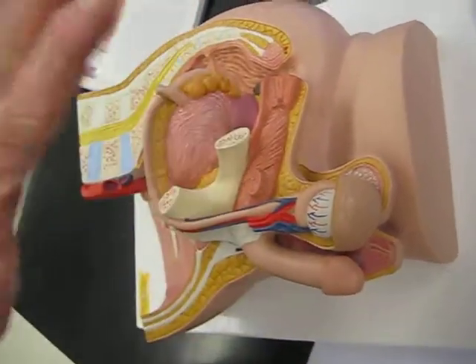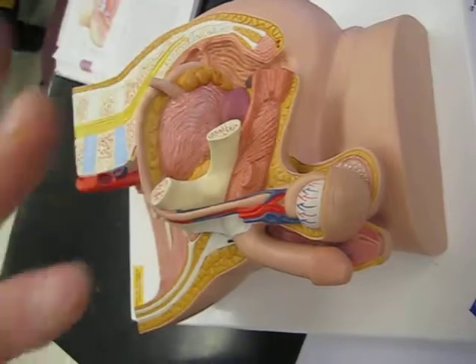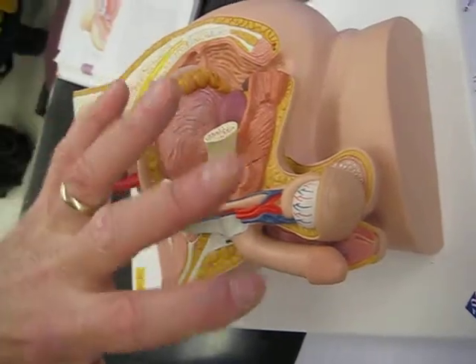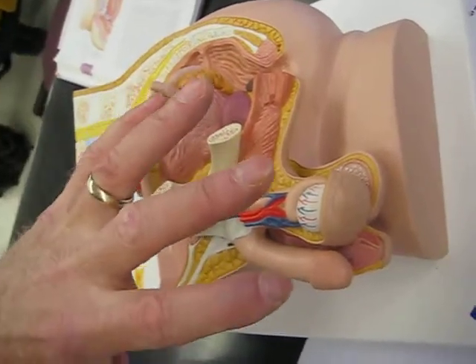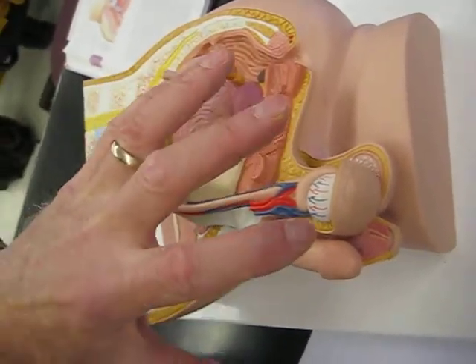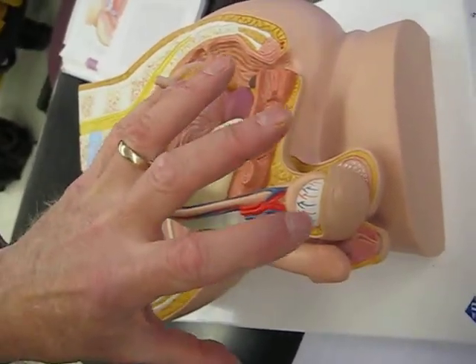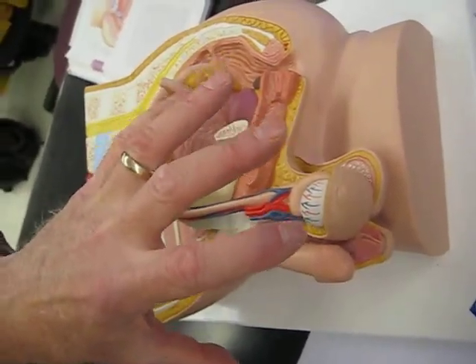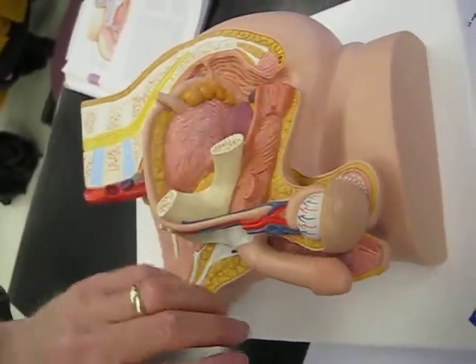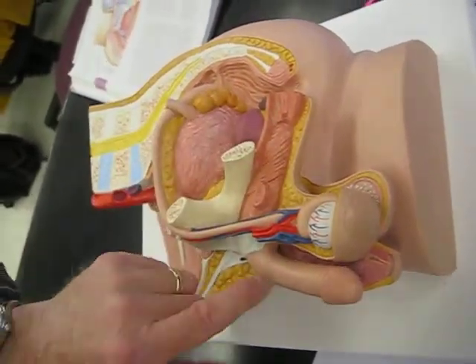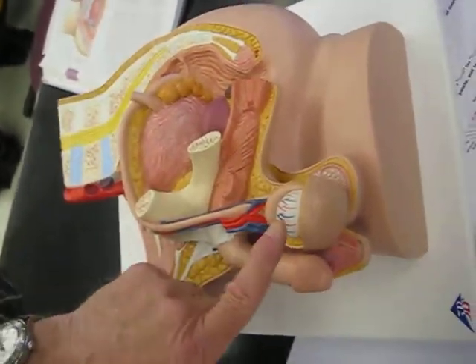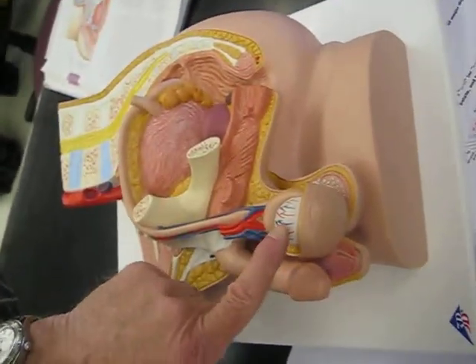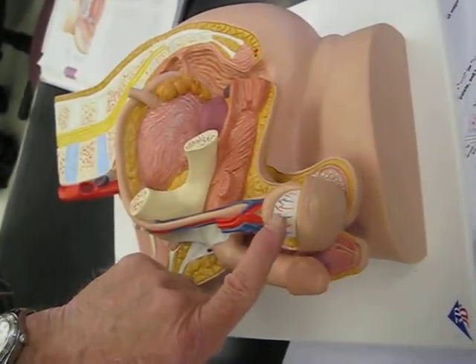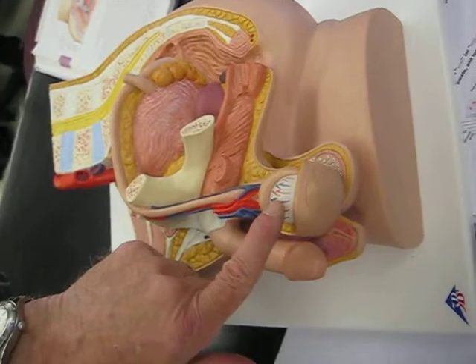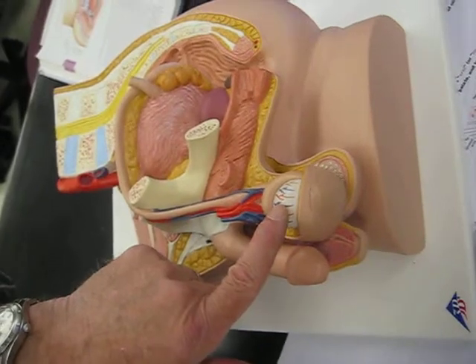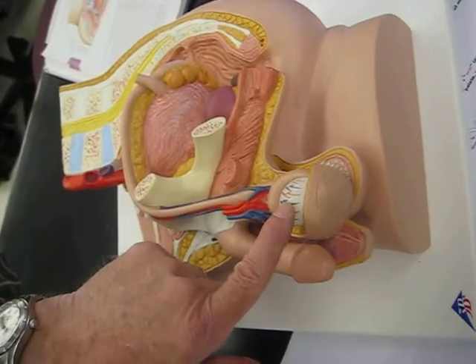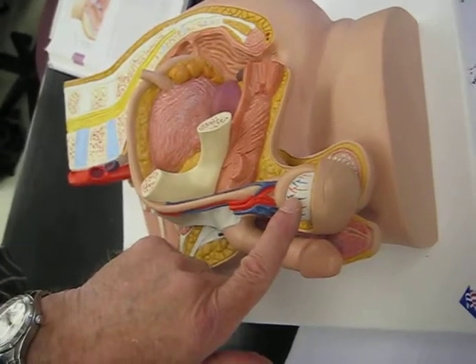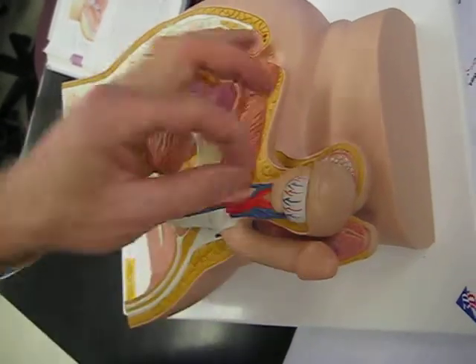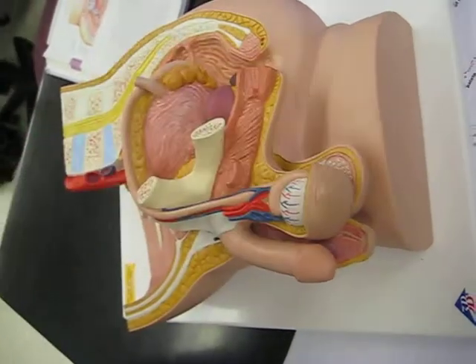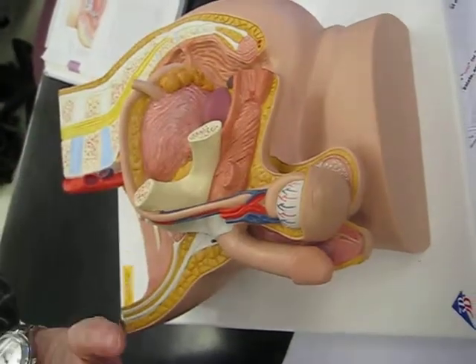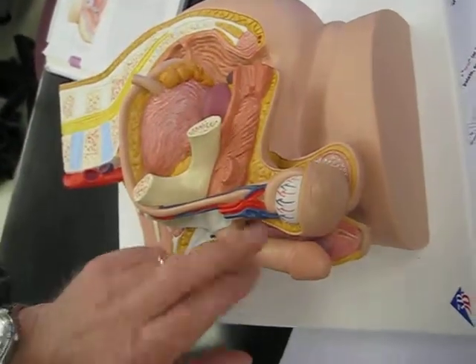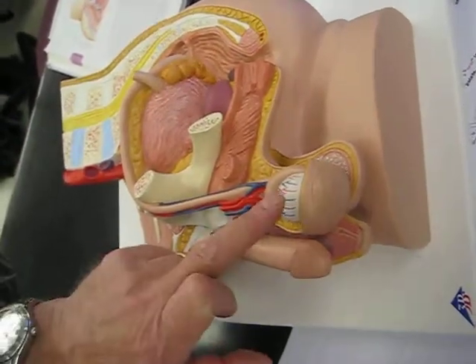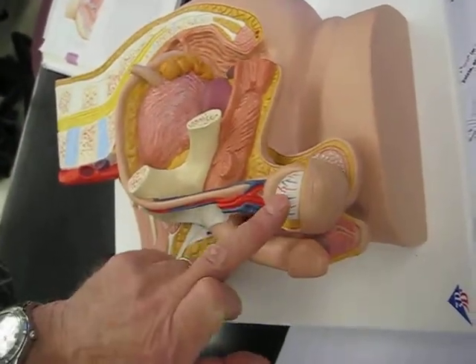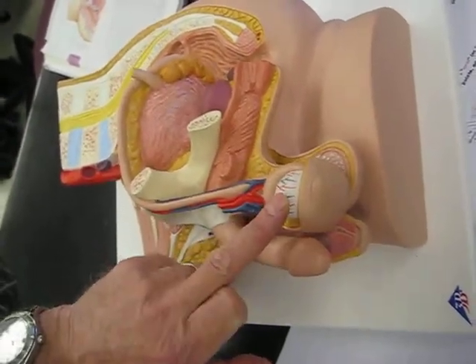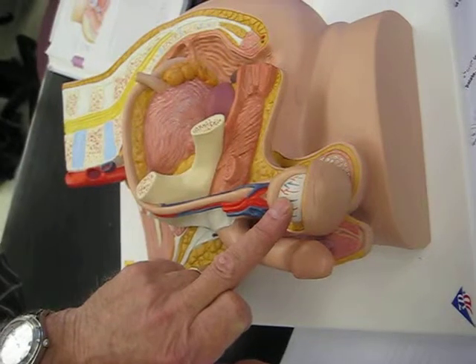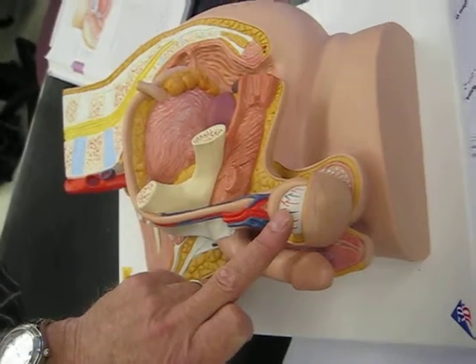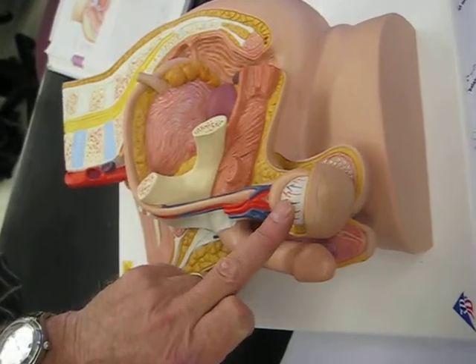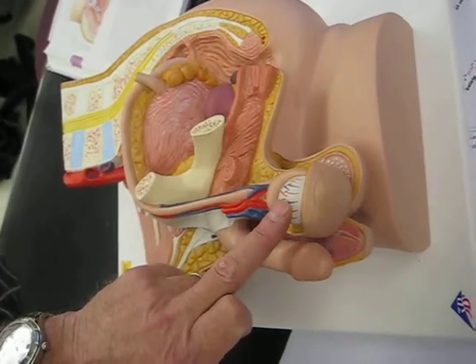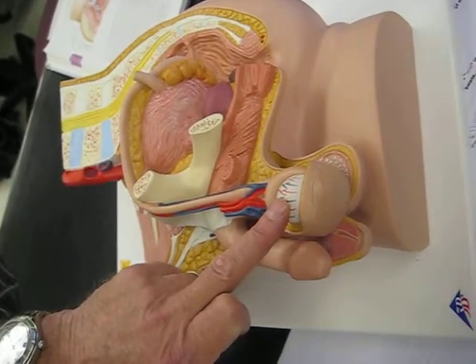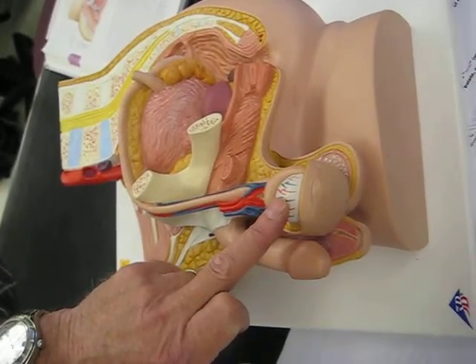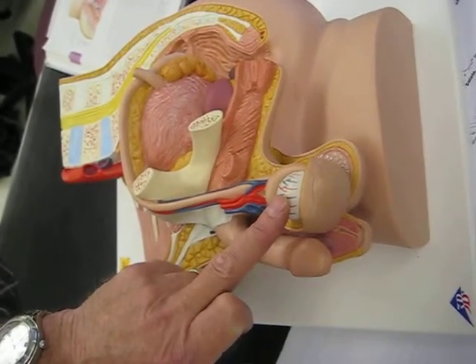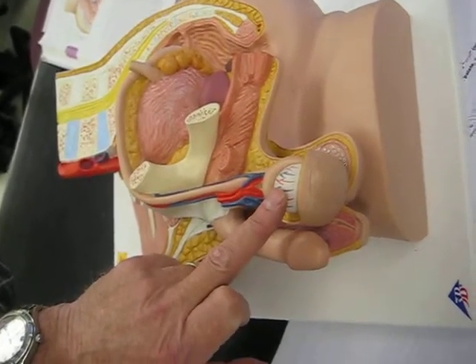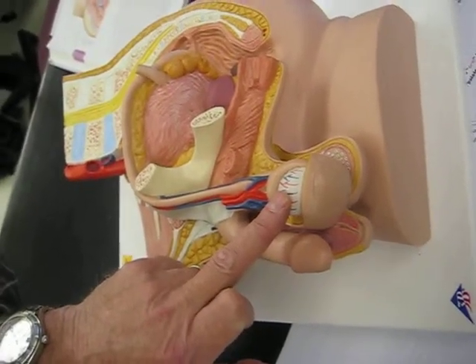The tunica vaginalis is complicated because it has a couple of layers to it. There's tunica vaginalis on the surface of the testis. If you peel that off, you can actually see the wall of the testis. We'll look at that on the chart so you can see the difference.